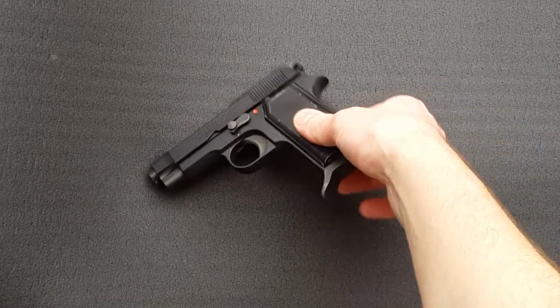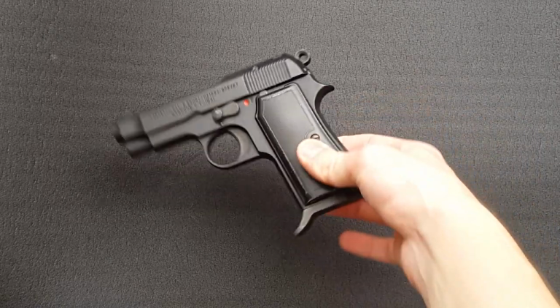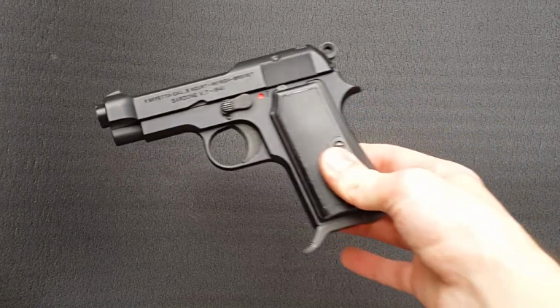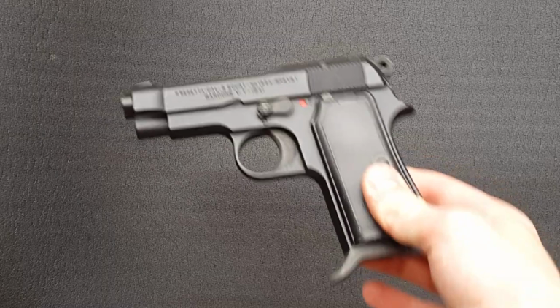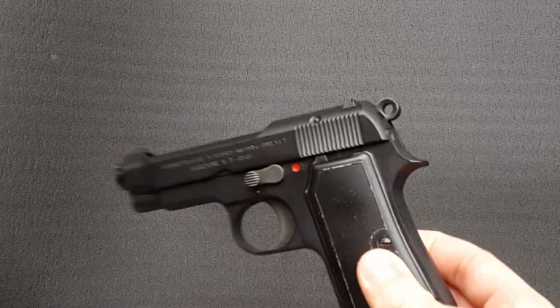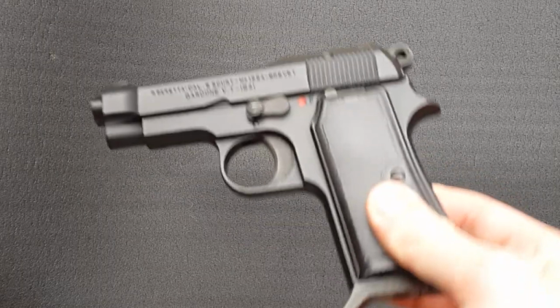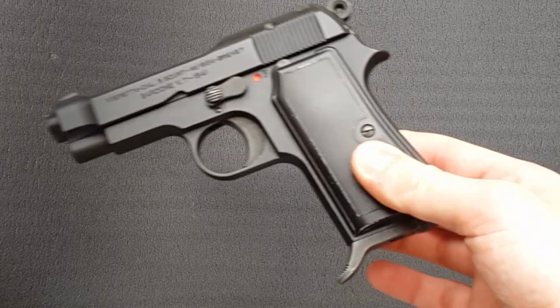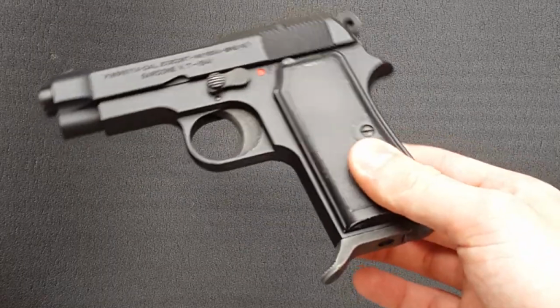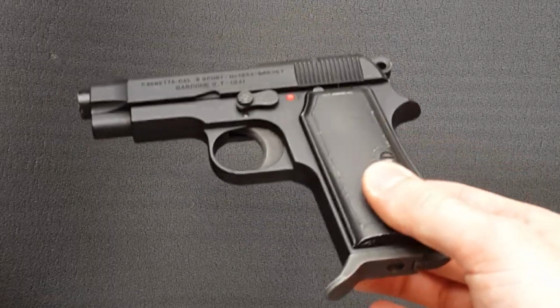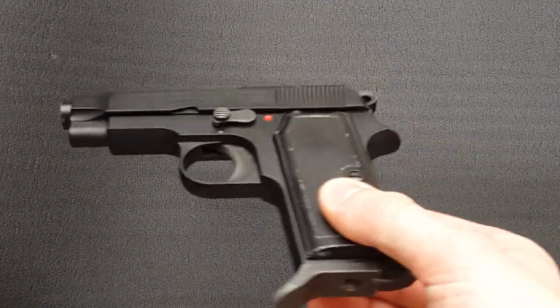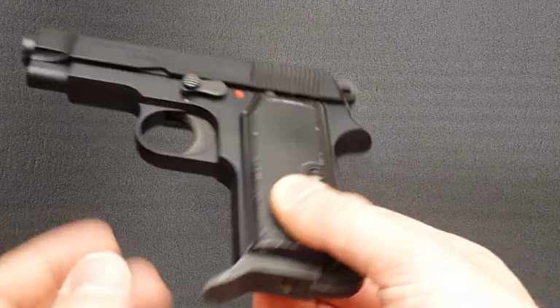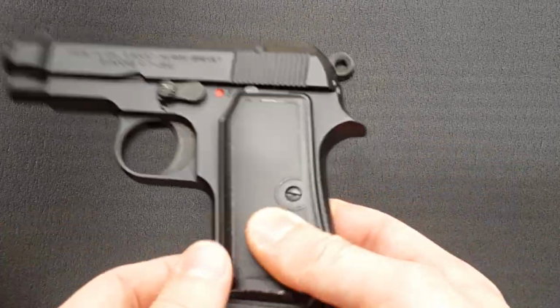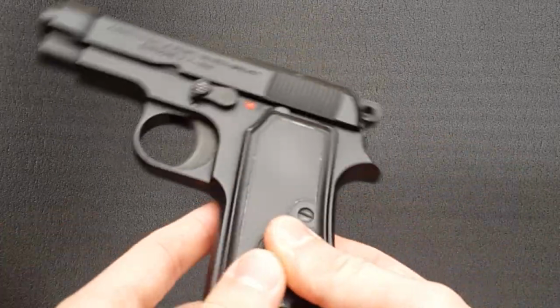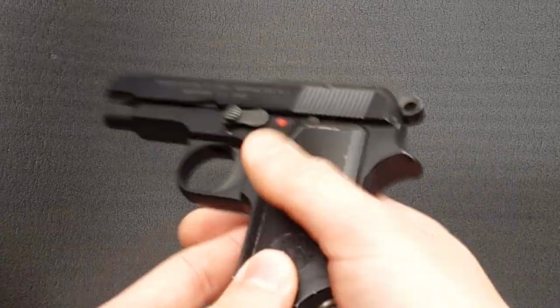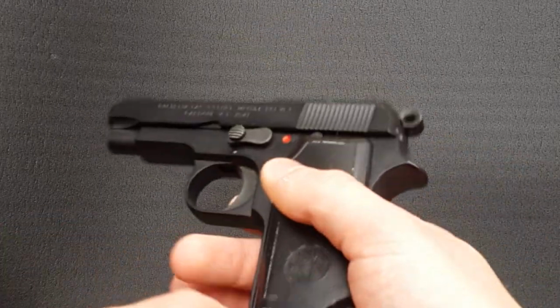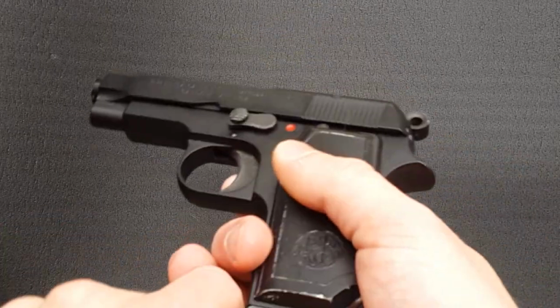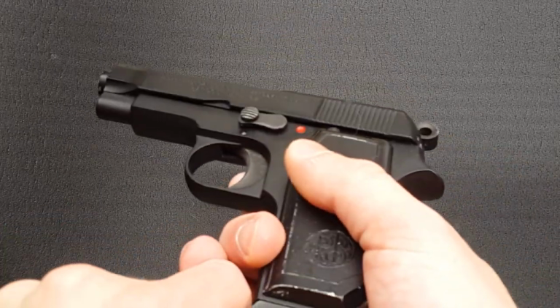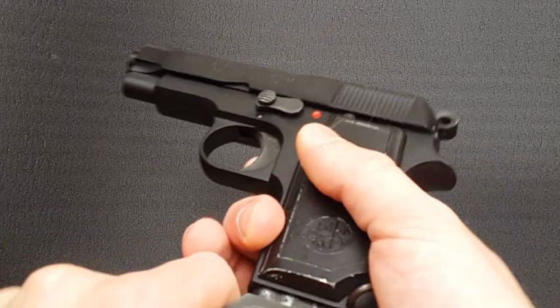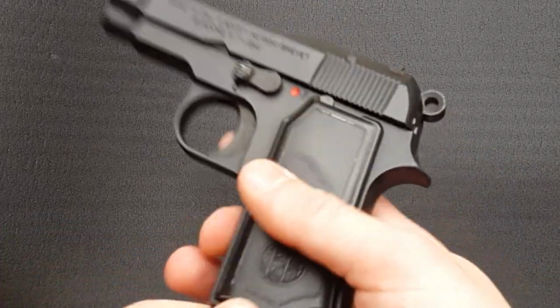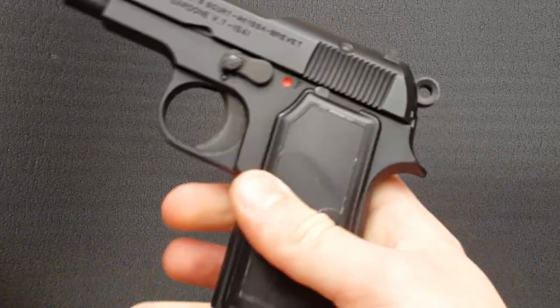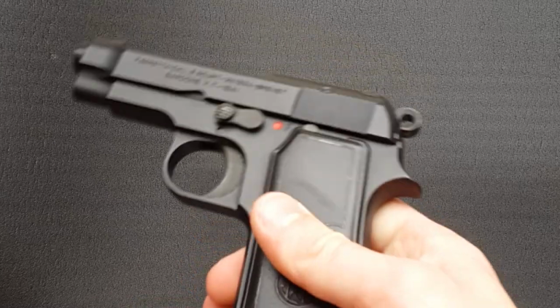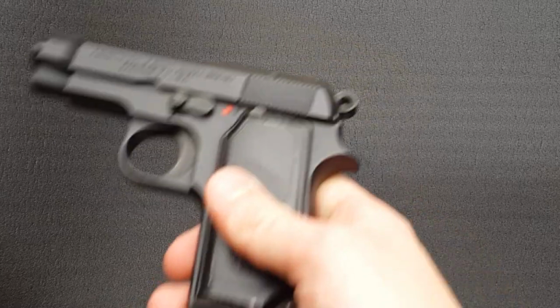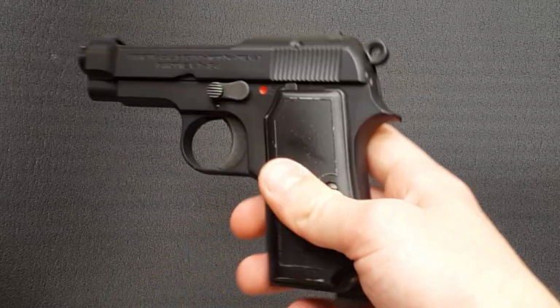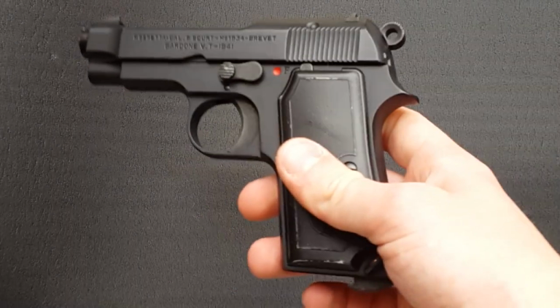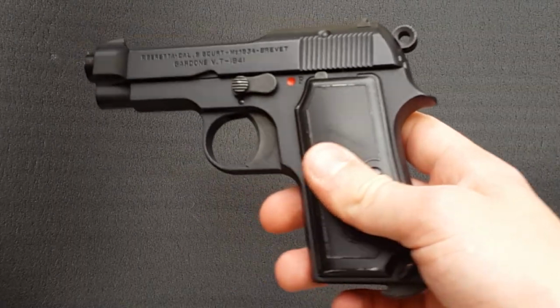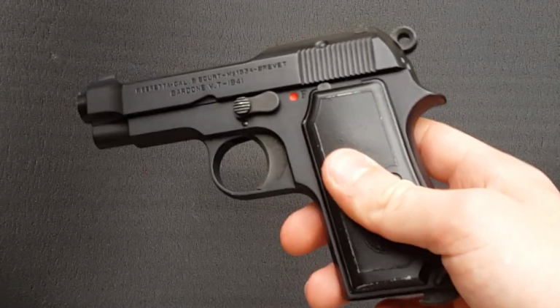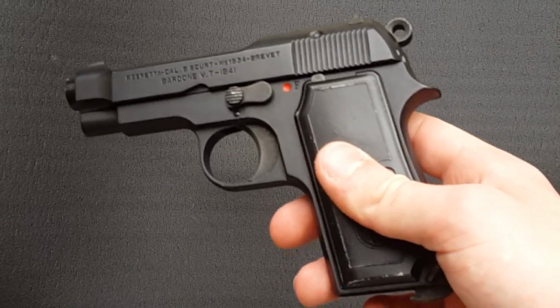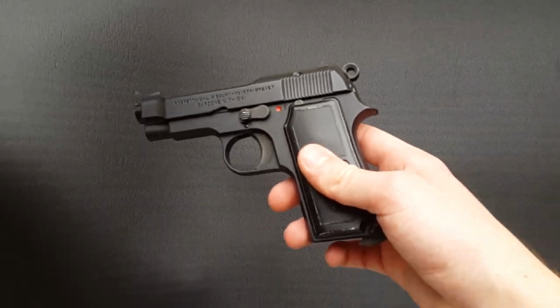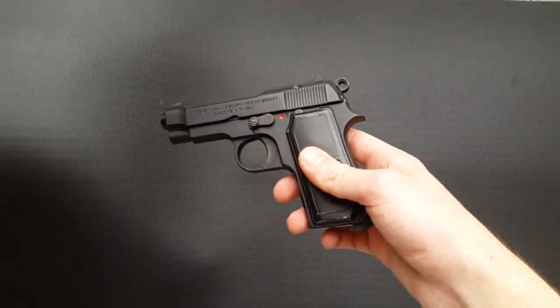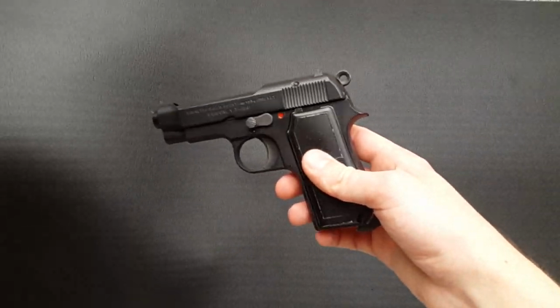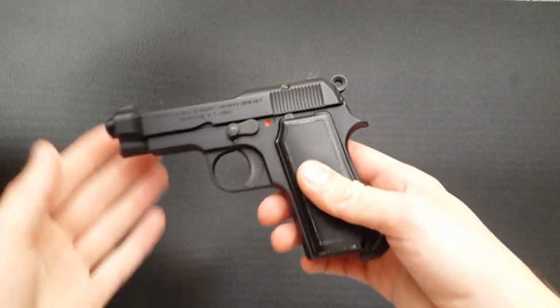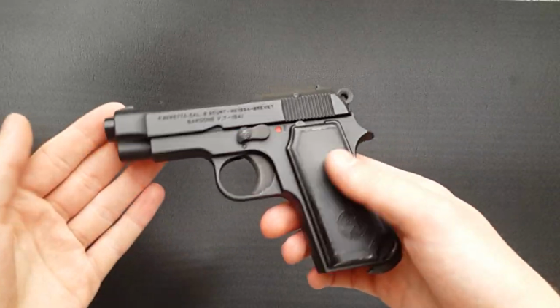This gun was bought used. I can't remember the exact price I paid for it — it wasn't much though, I think it was around £65 or something, which isn't bad at all.